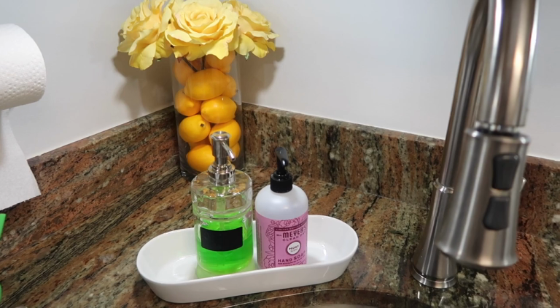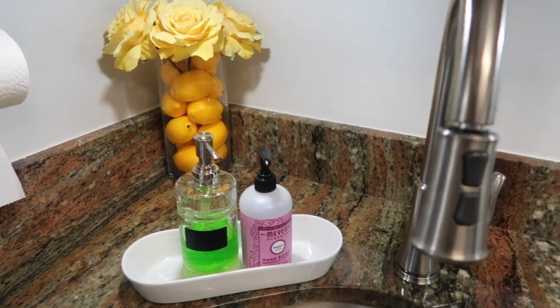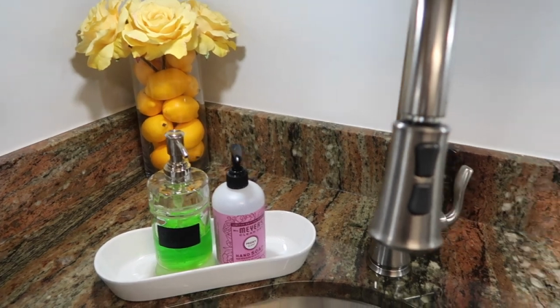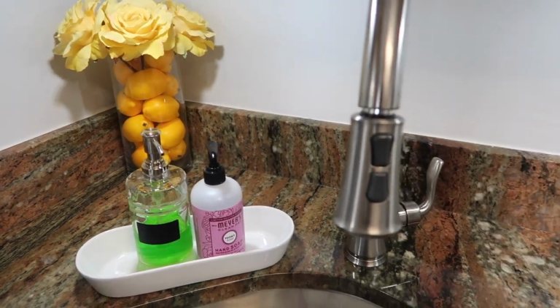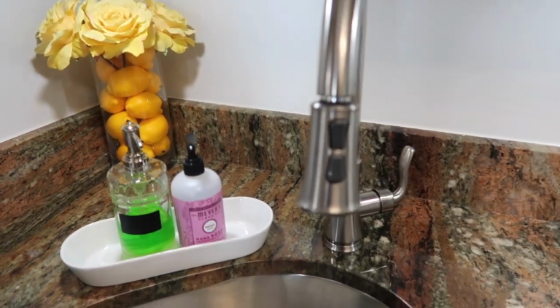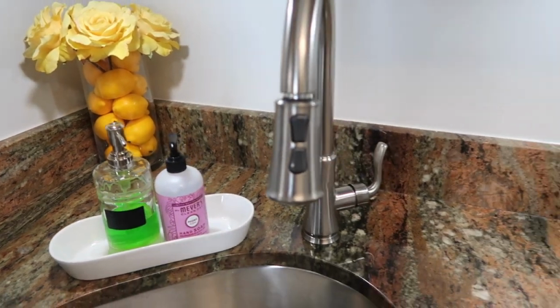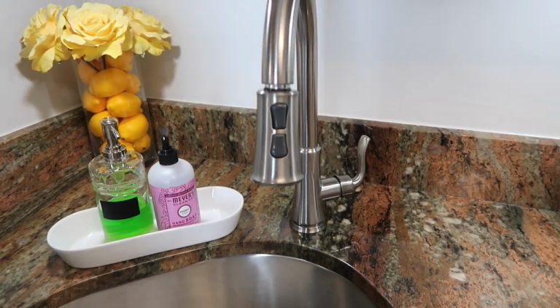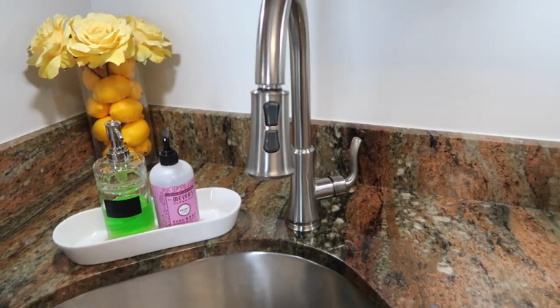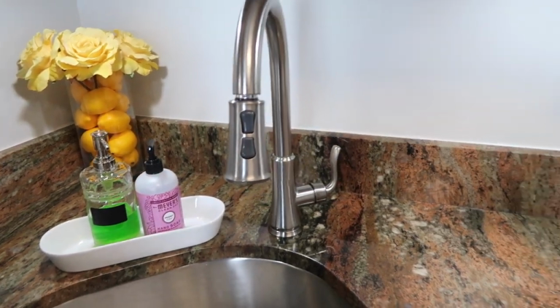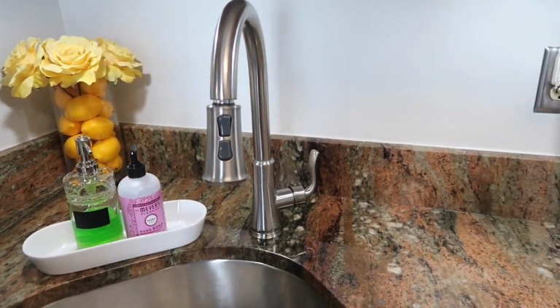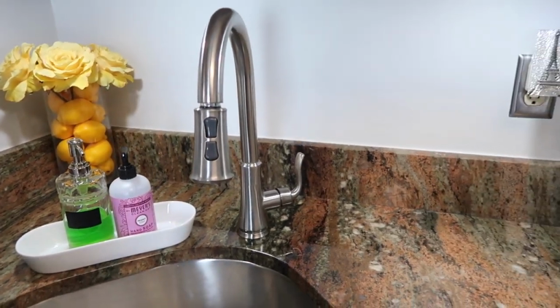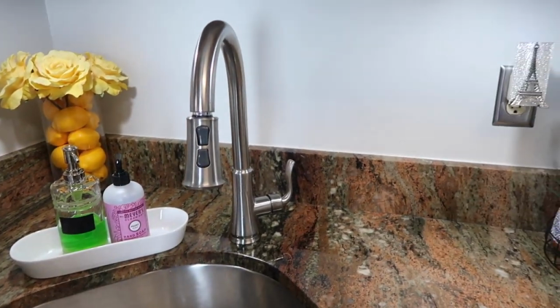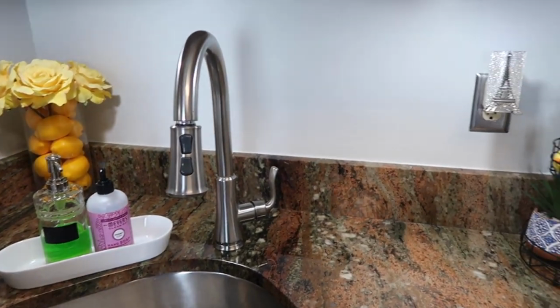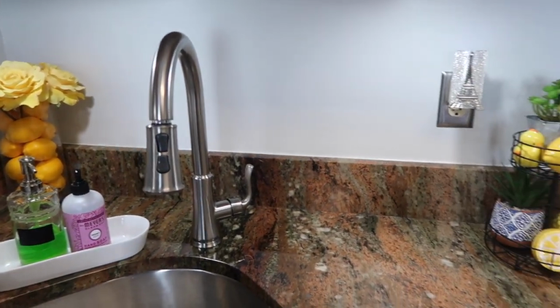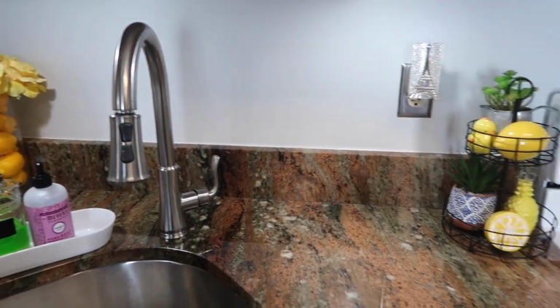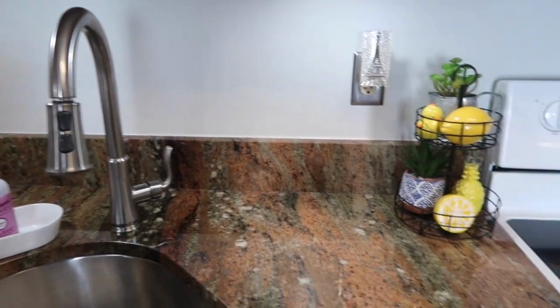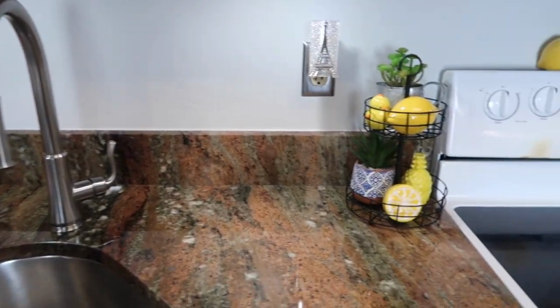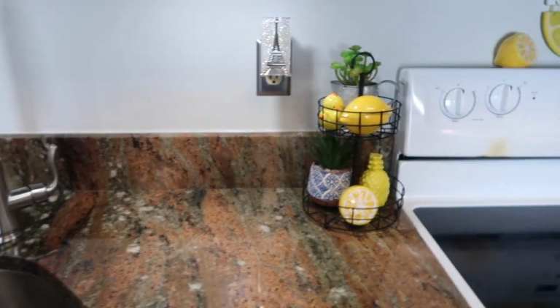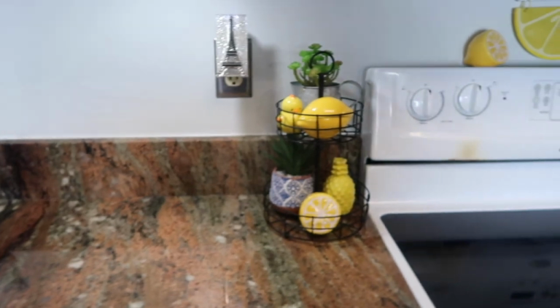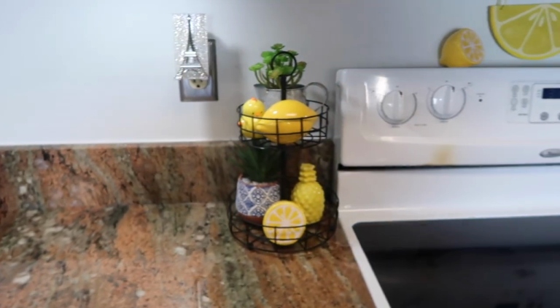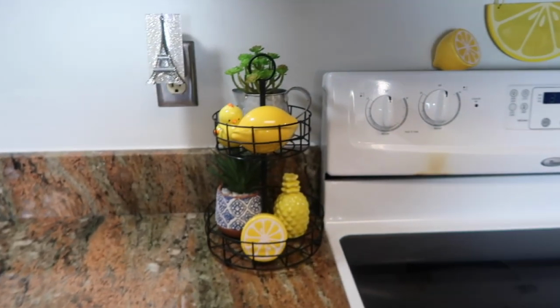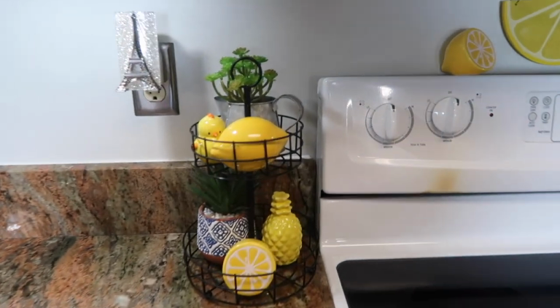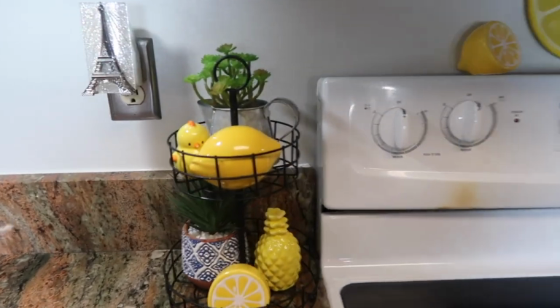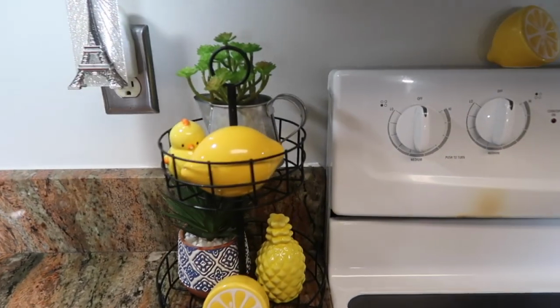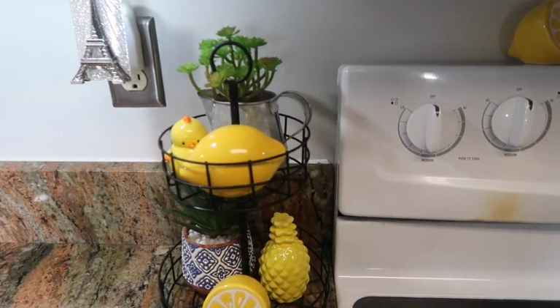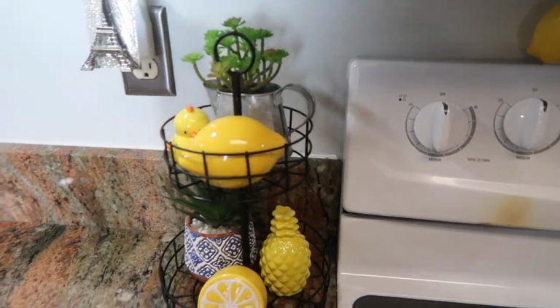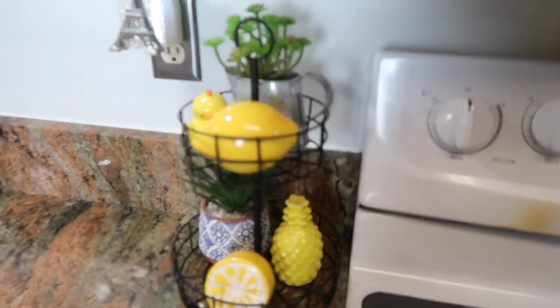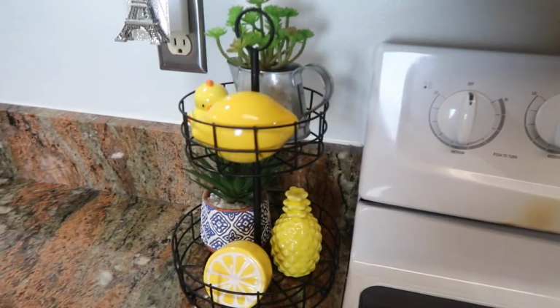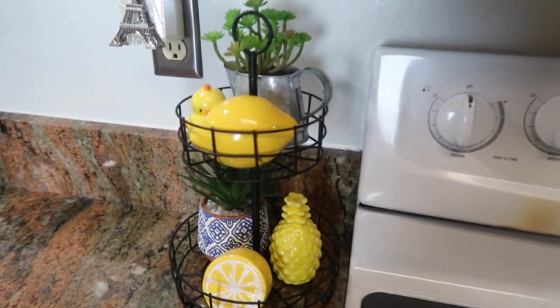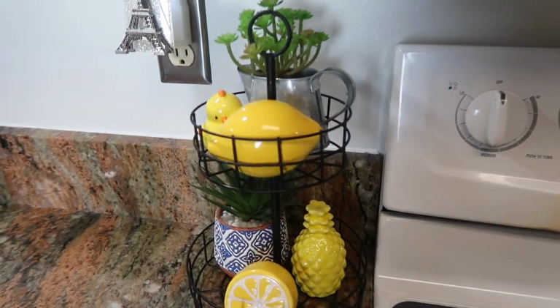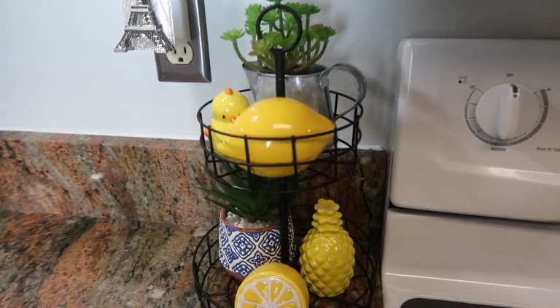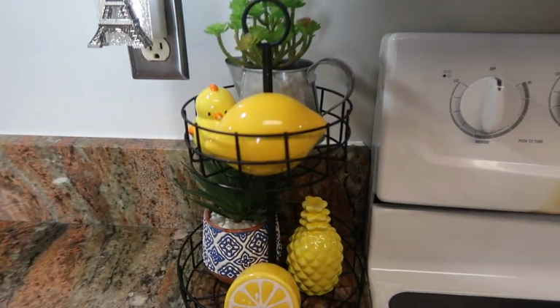Here's my kitchen — this is my sink area. I have a corner back there where I put some lemons in a jar and some yellow roses on top. Moving to the side of the sink, I have this two-tier tray.